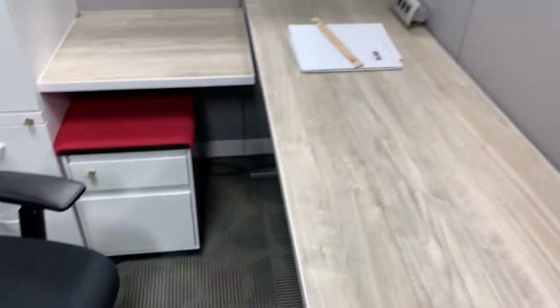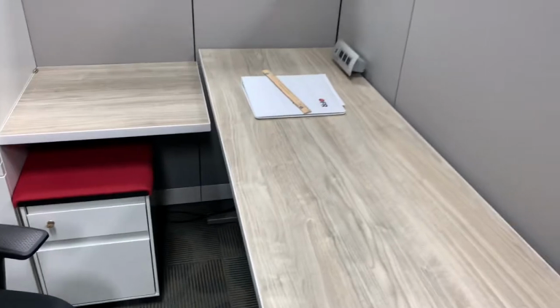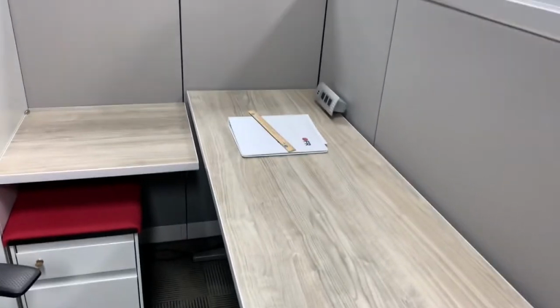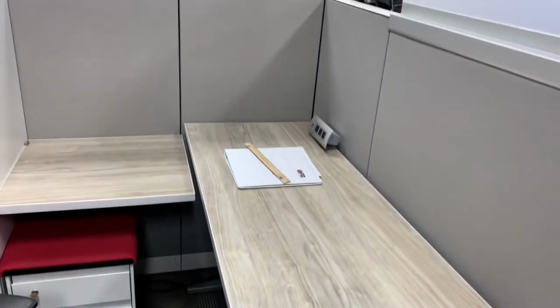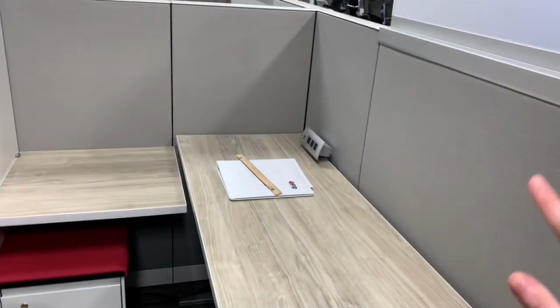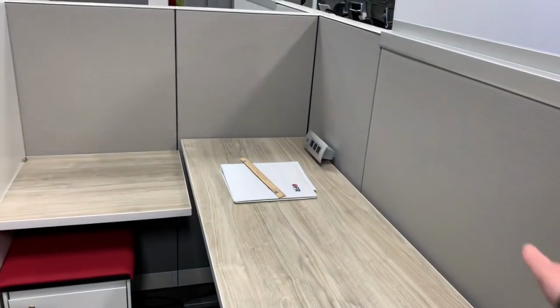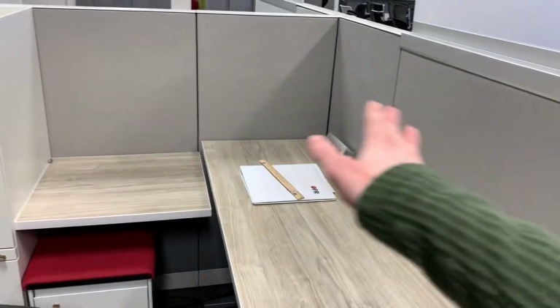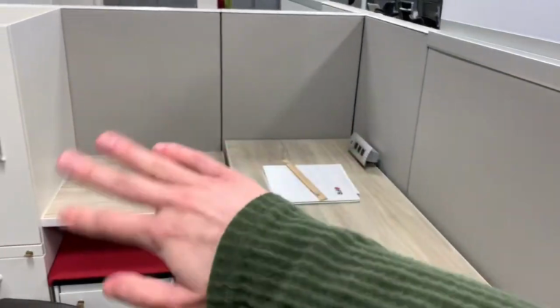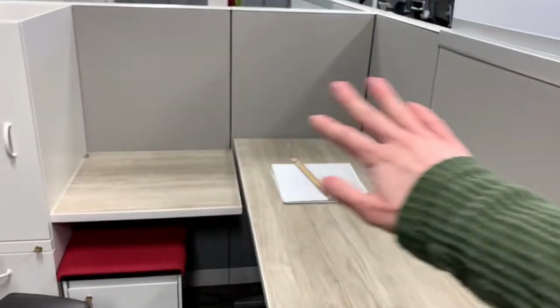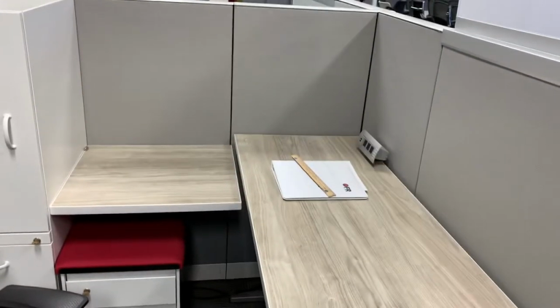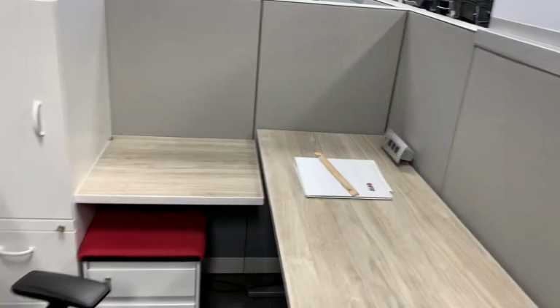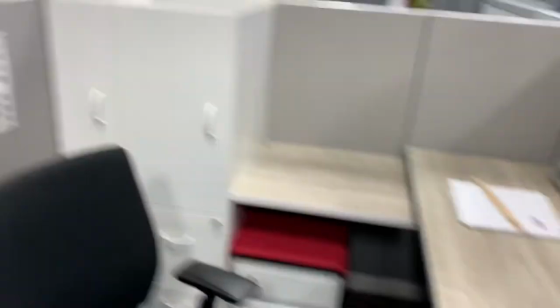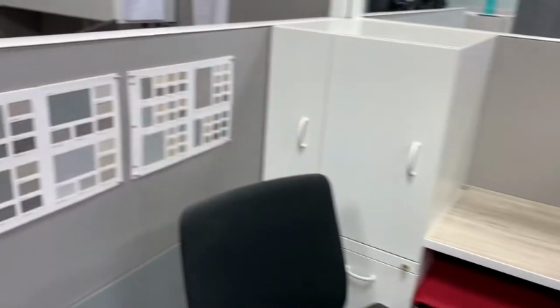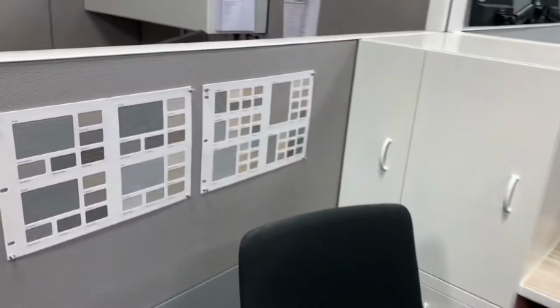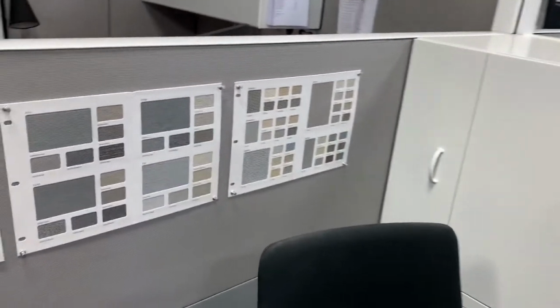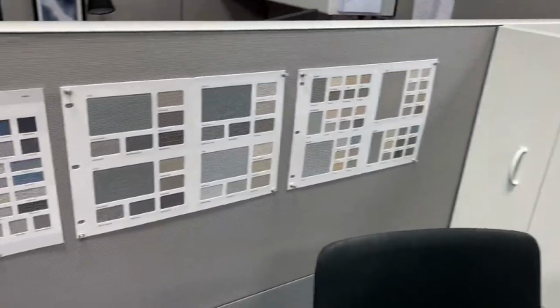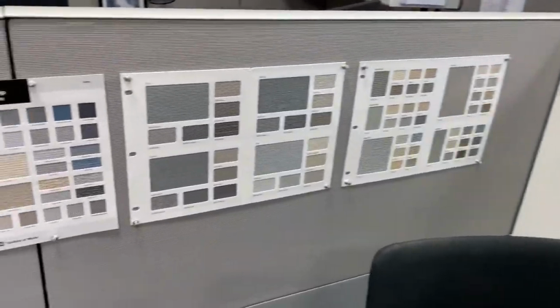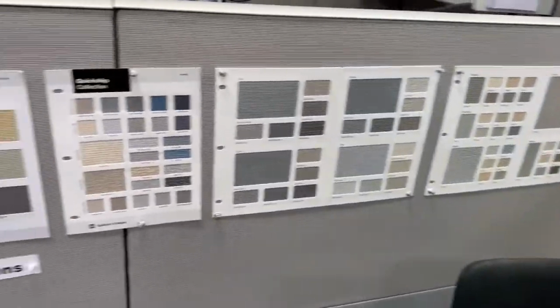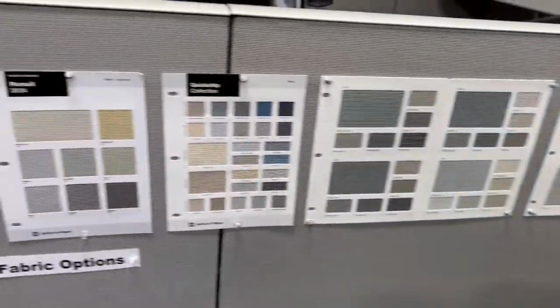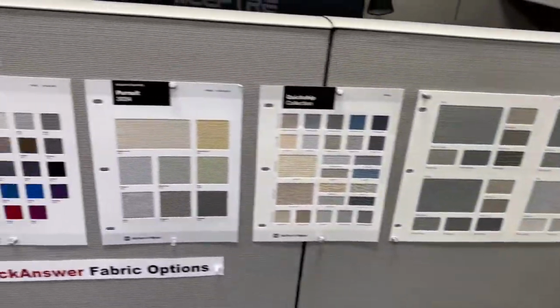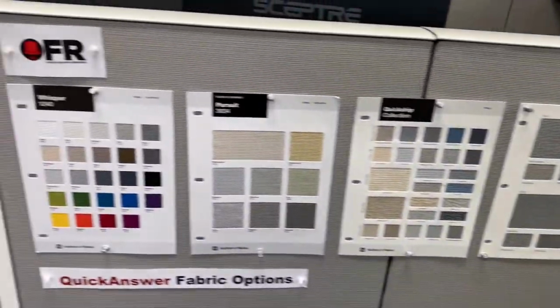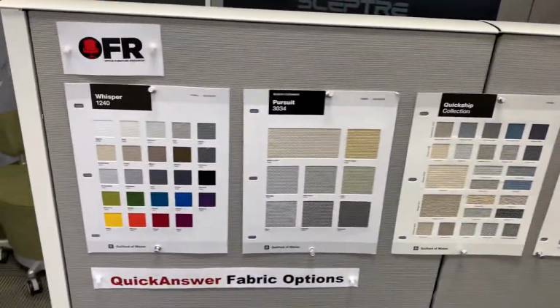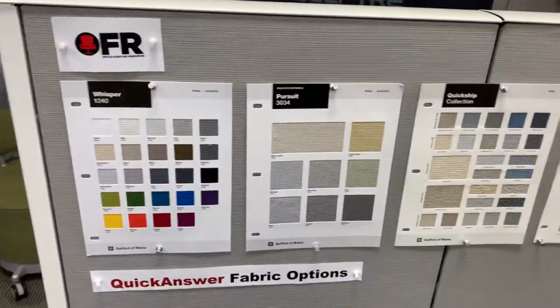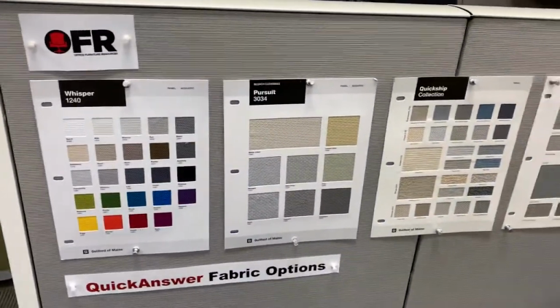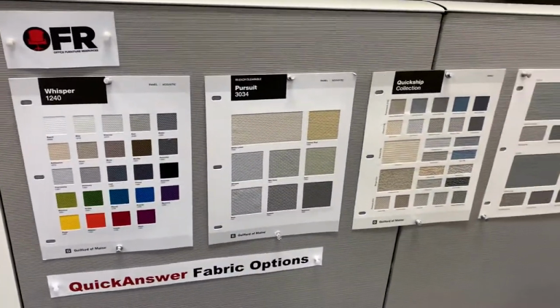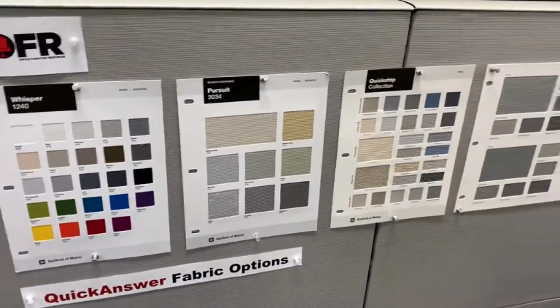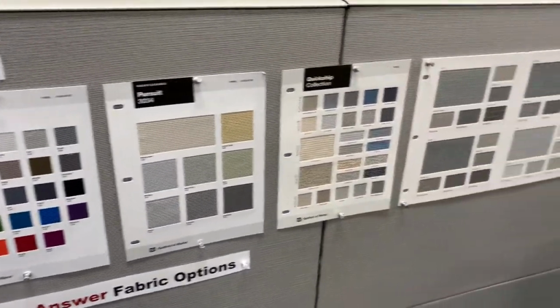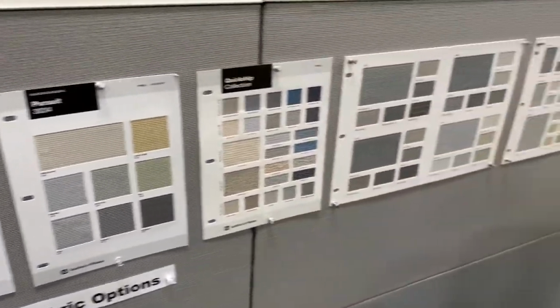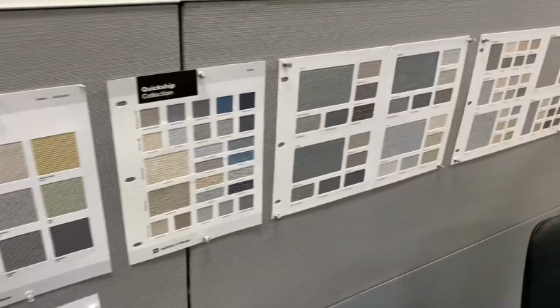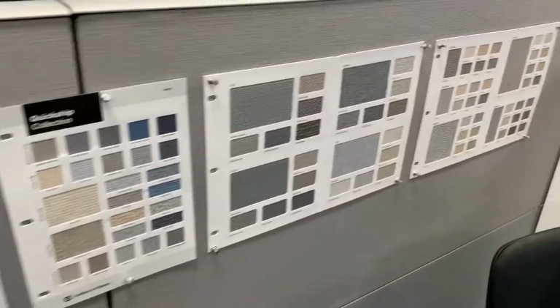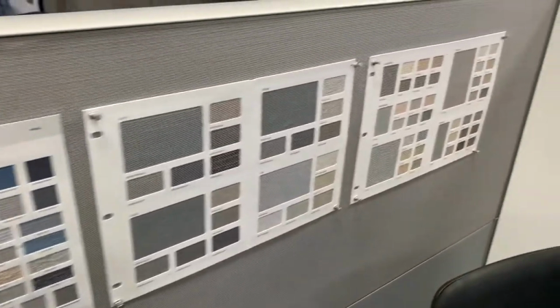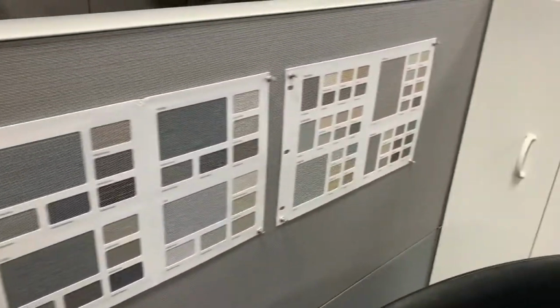You also get the selection for all different types of fabrics, which would be listed from these cards right here. Ask your sales rep about which fabrics are available at your time.